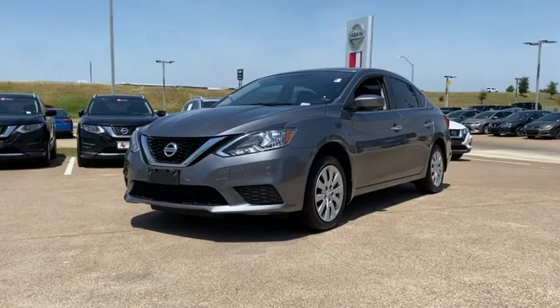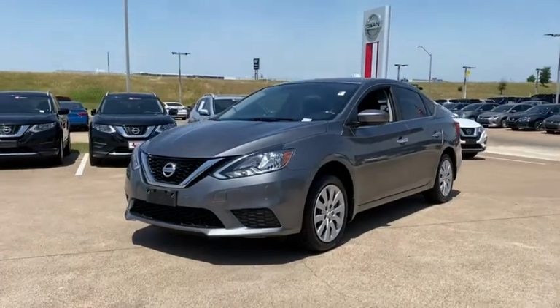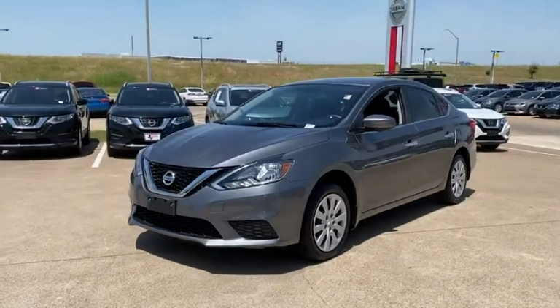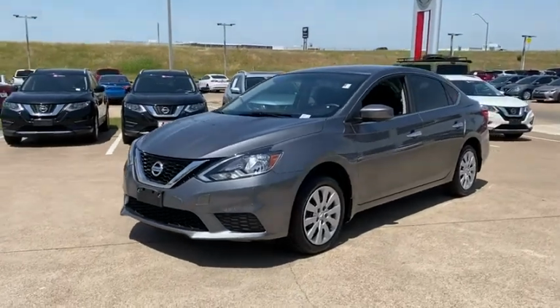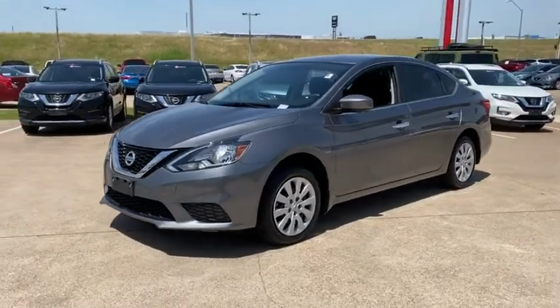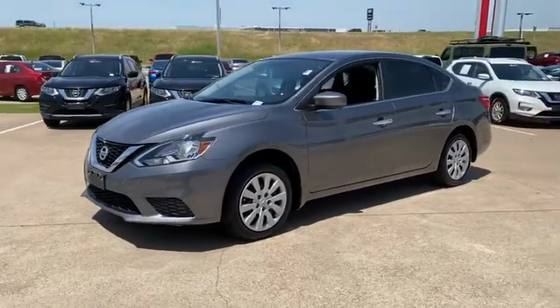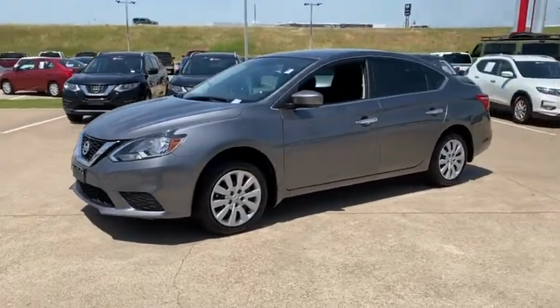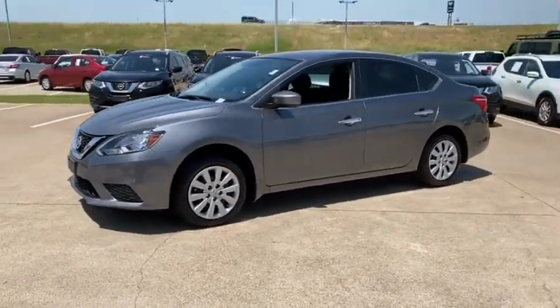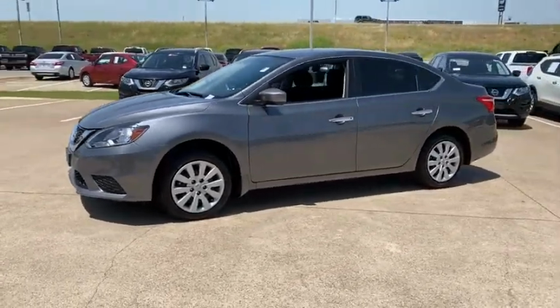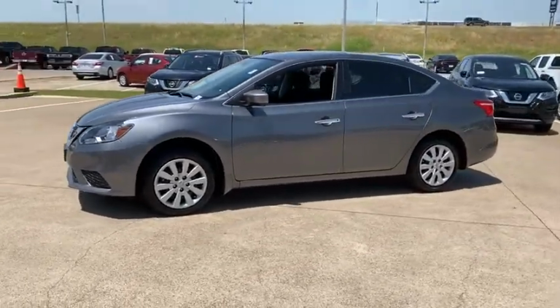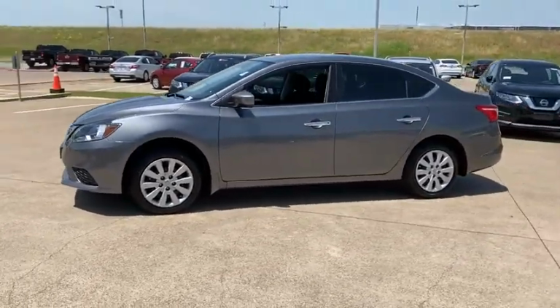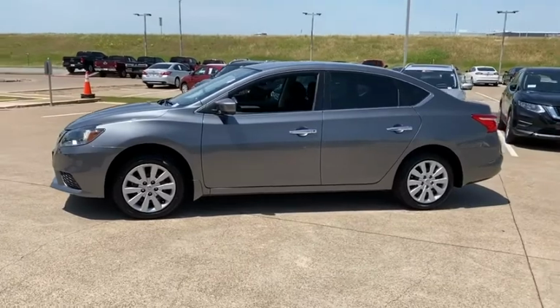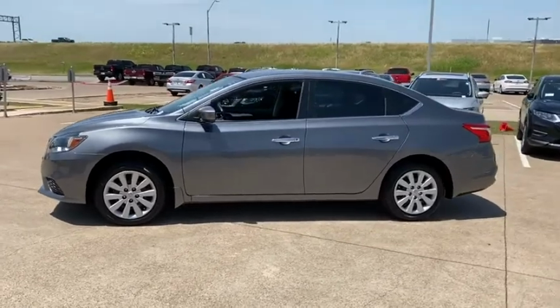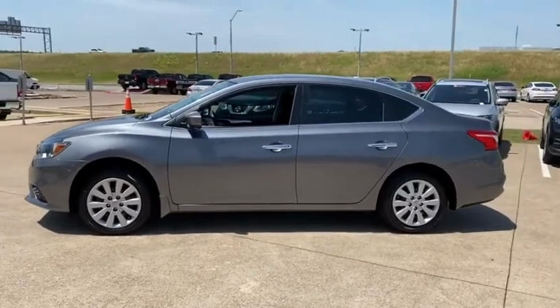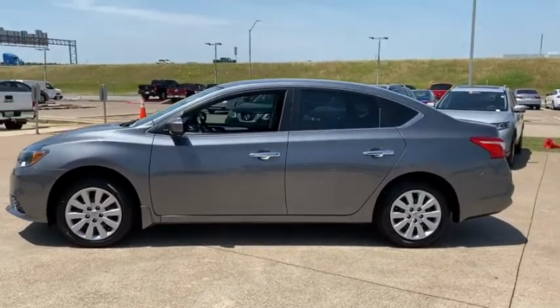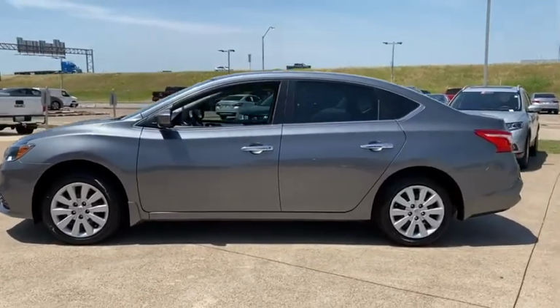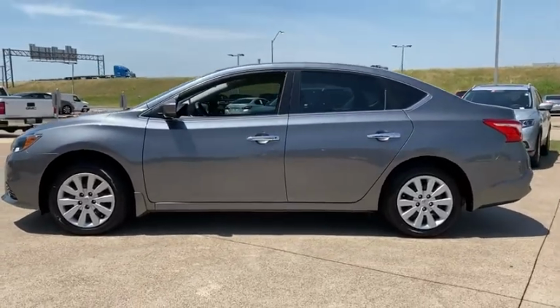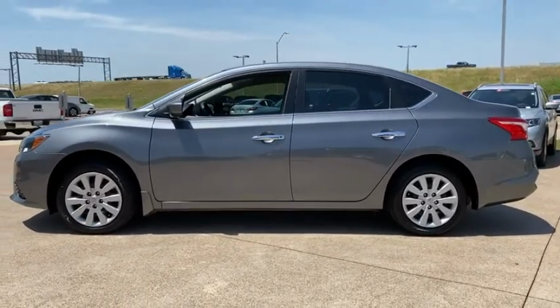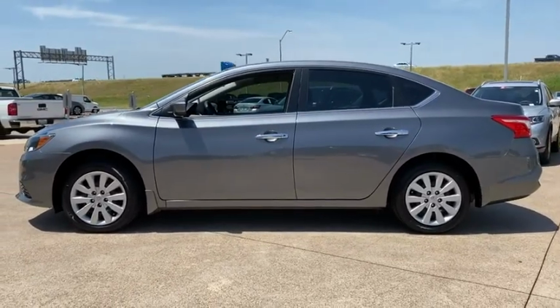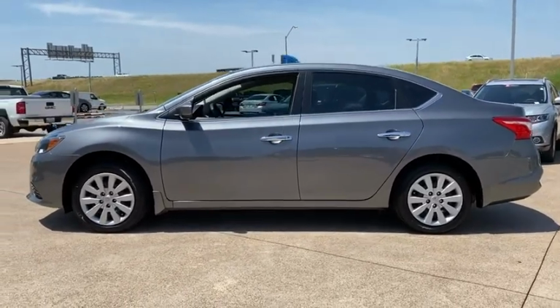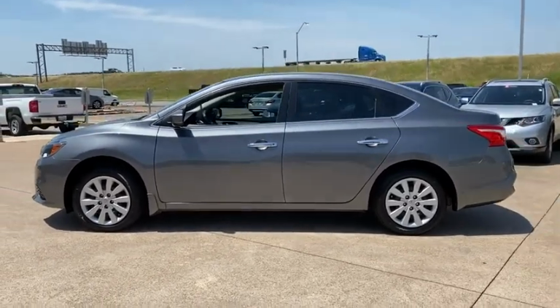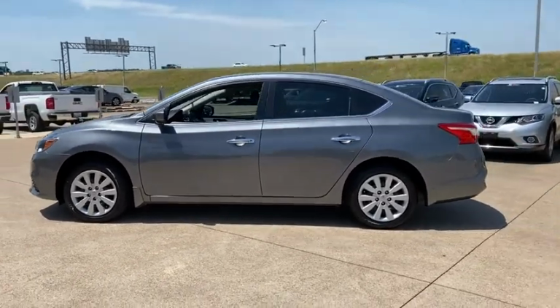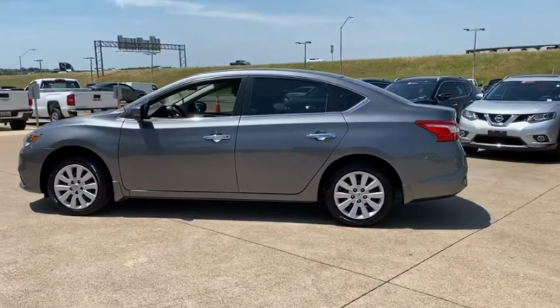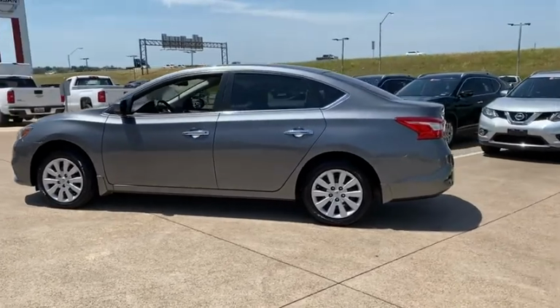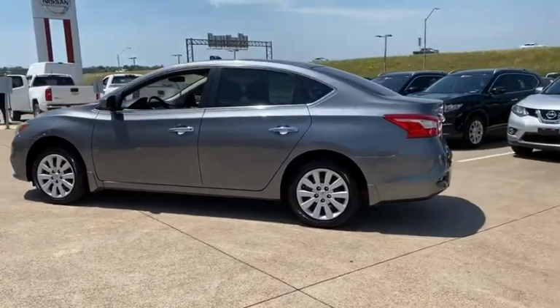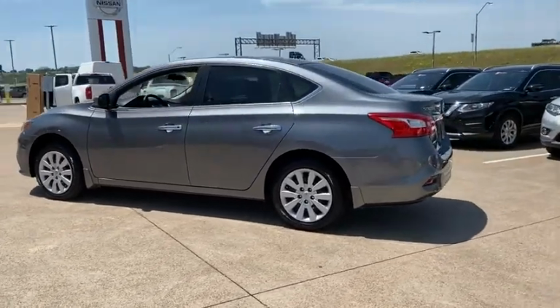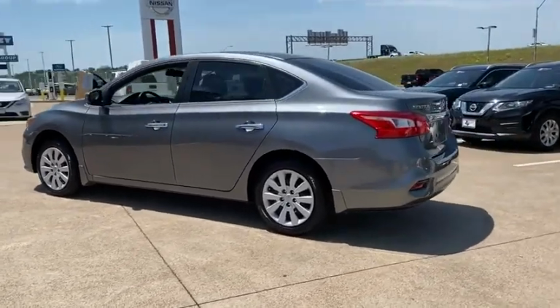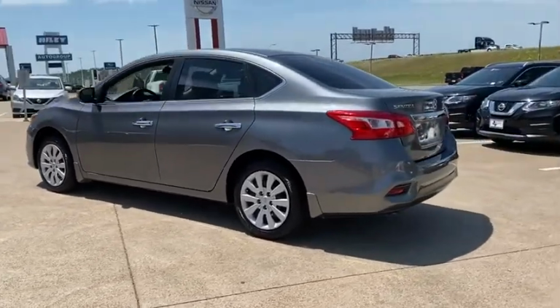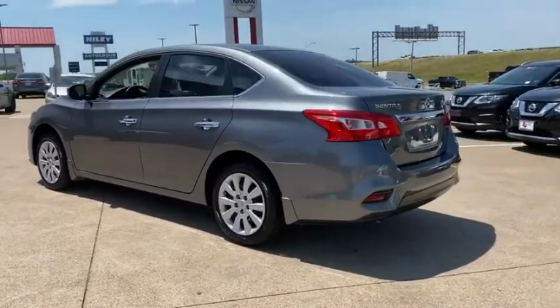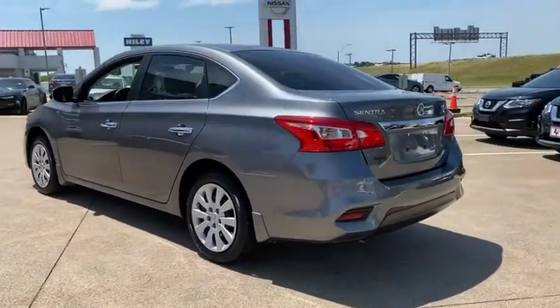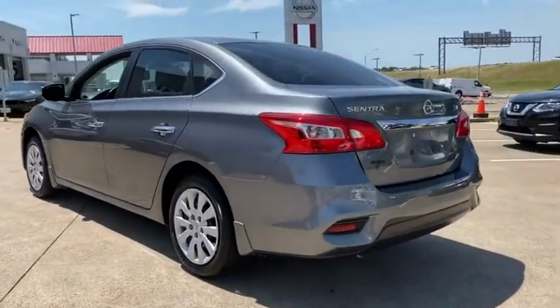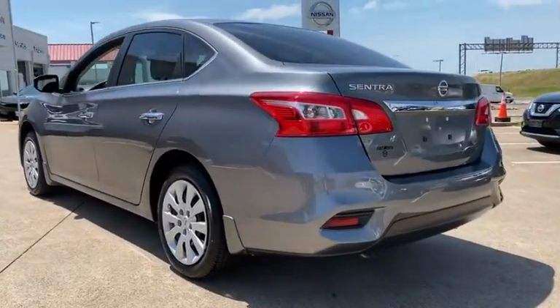Looking for the right vehicle? Check out the 2017 Nissan Sentra. With its spacious and versatile interior and stellar fuel efficiency, the Nissan Sentra is the obvious choice for anyone who wants to enjoy a stylish and comfortable ride.